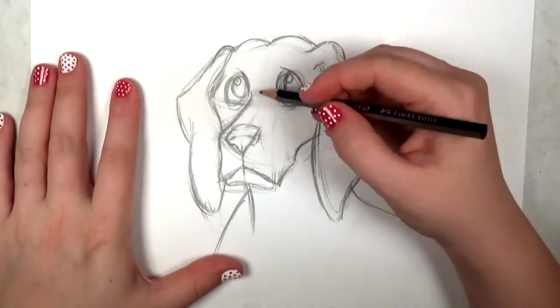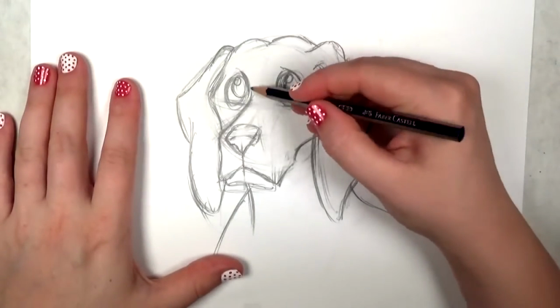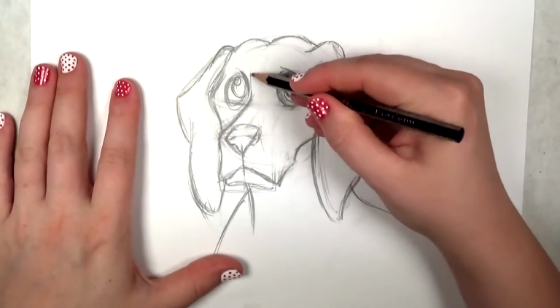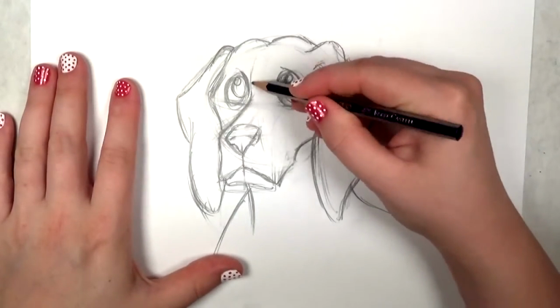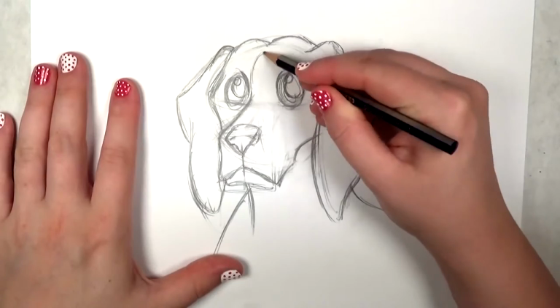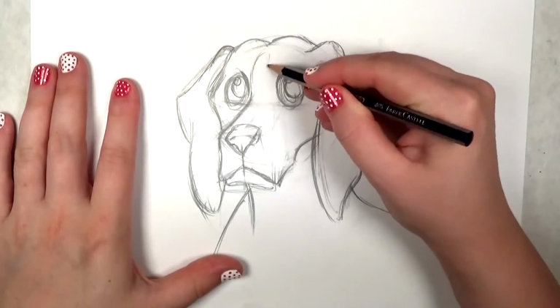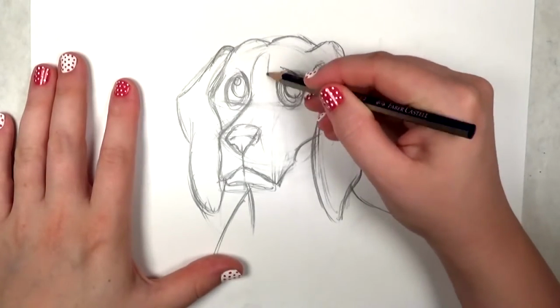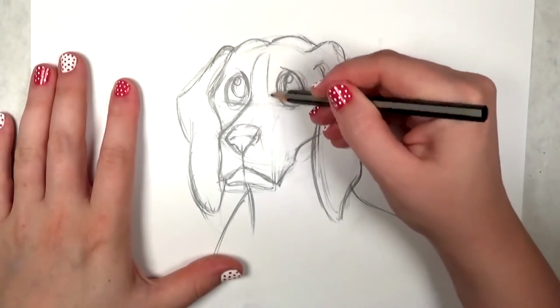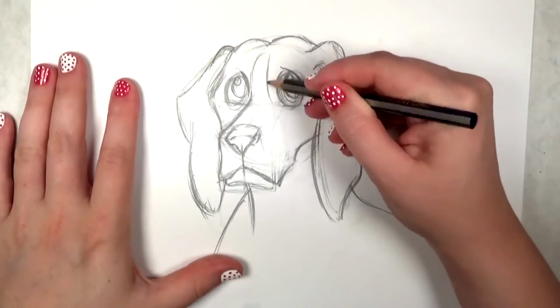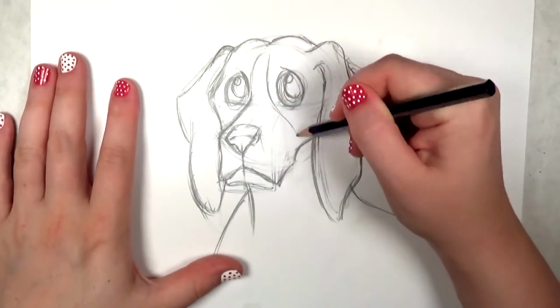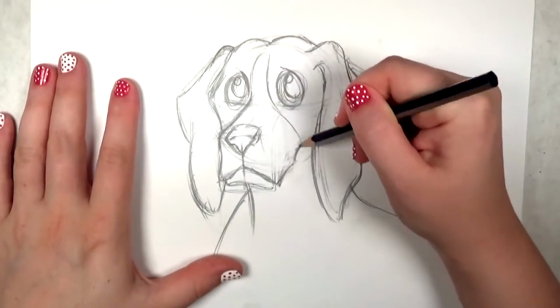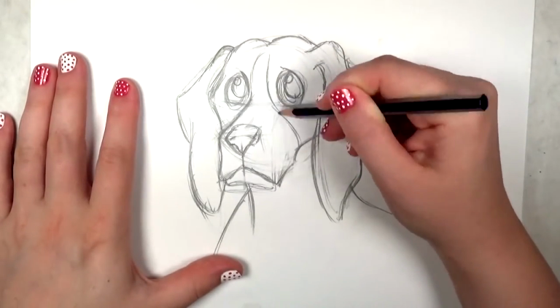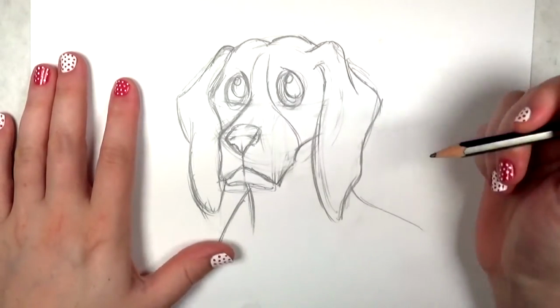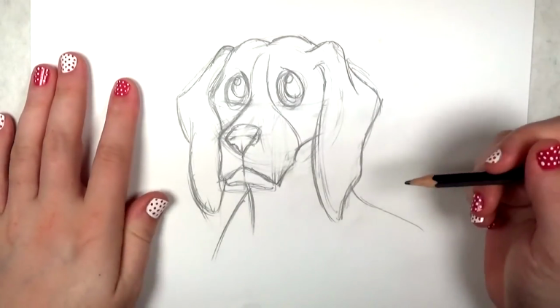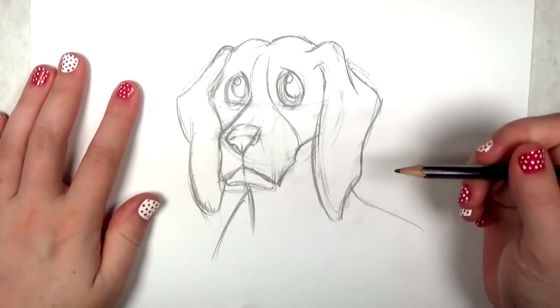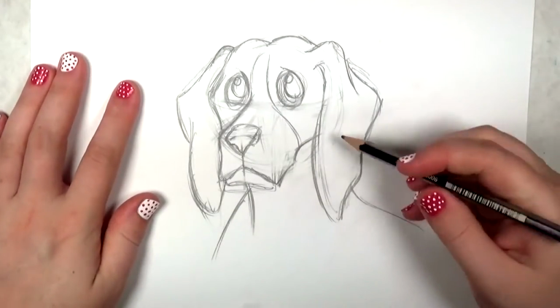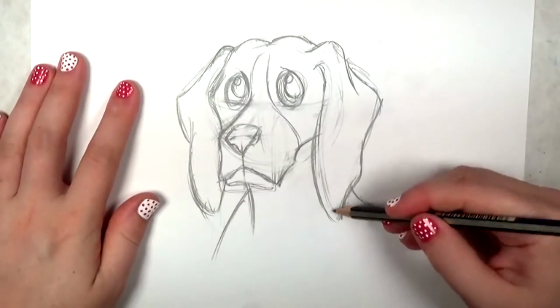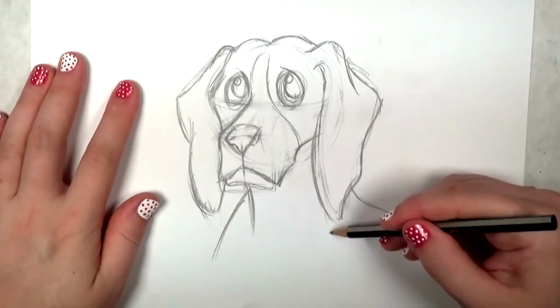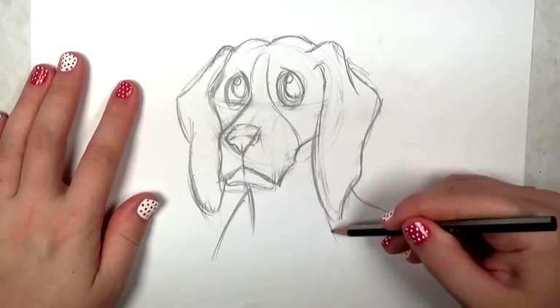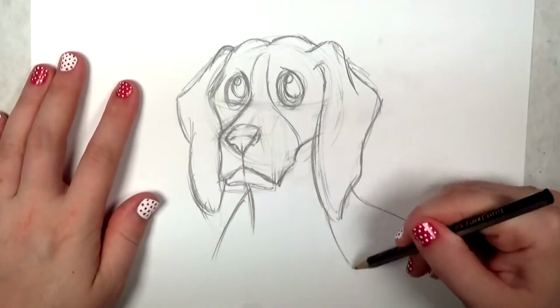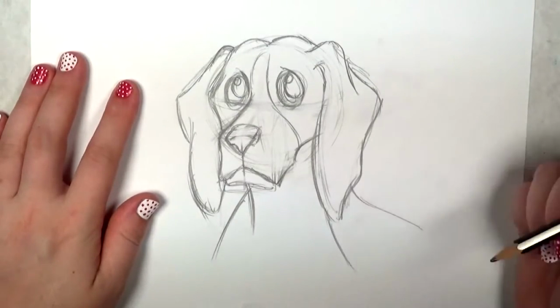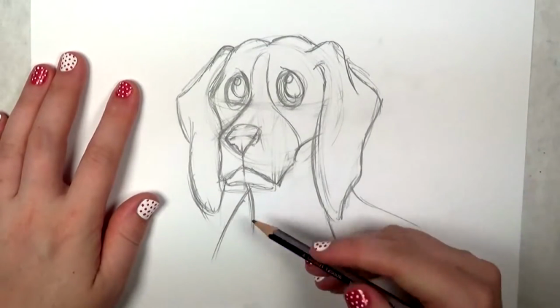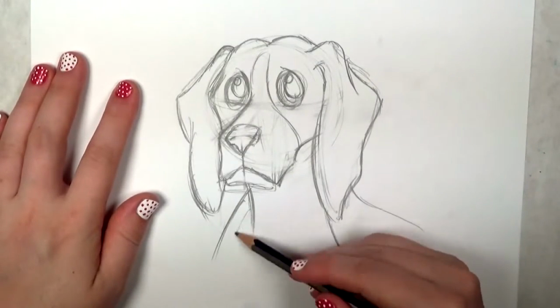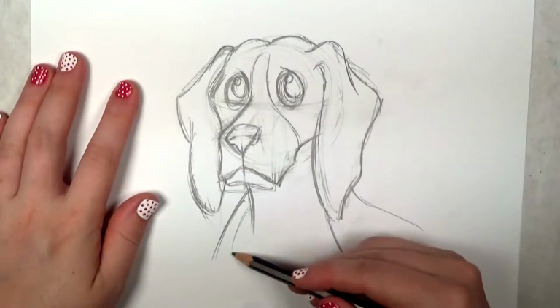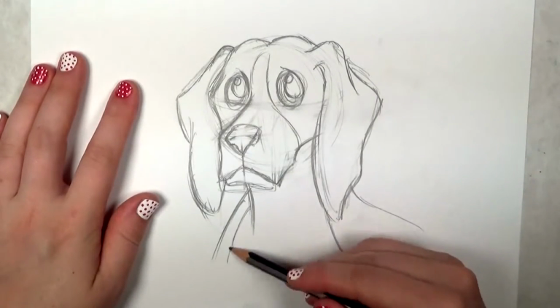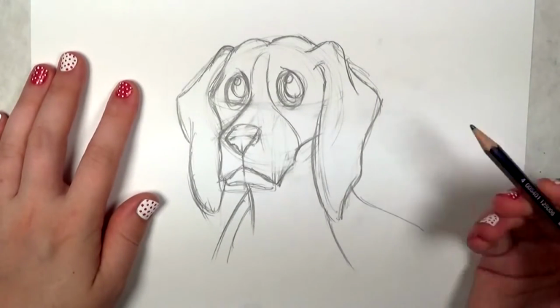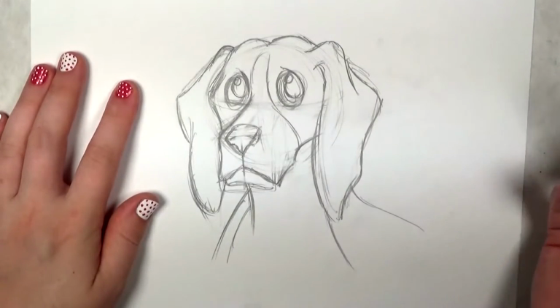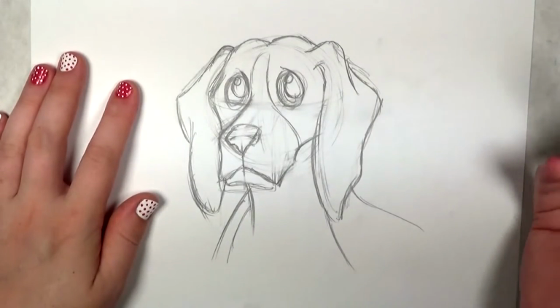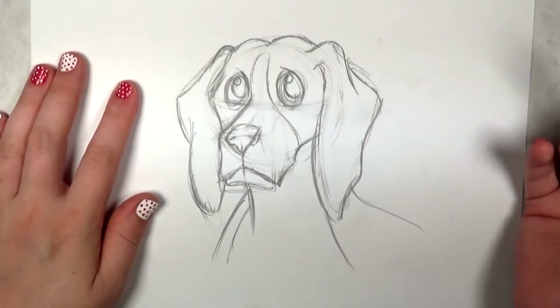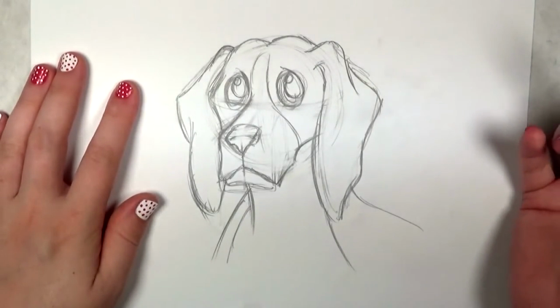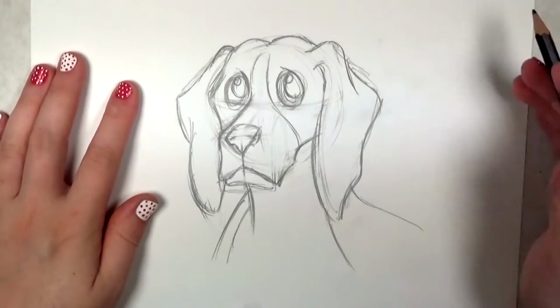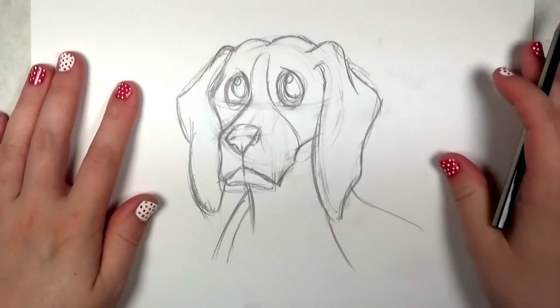And now just a little bit of facial marking here. Beagles have the white on the front of their face and then the front of their neck, so that's just to outline where that goes.